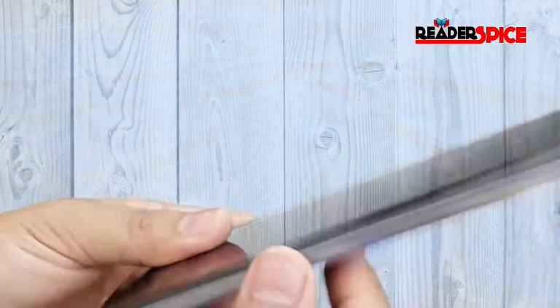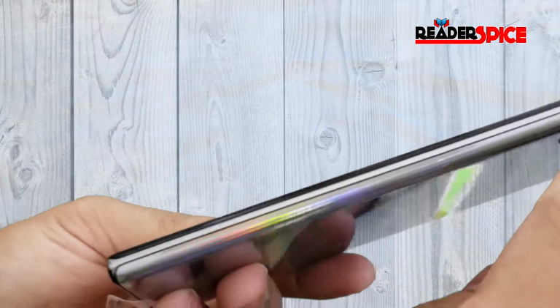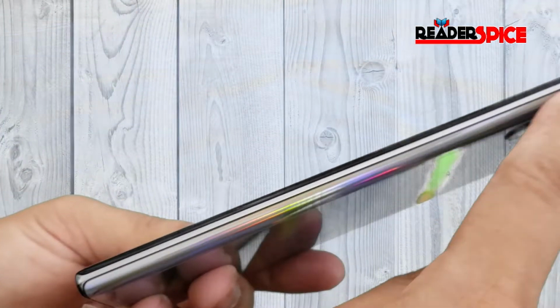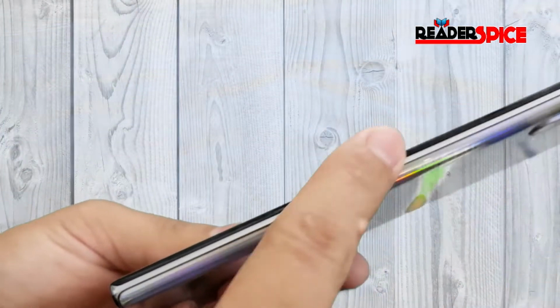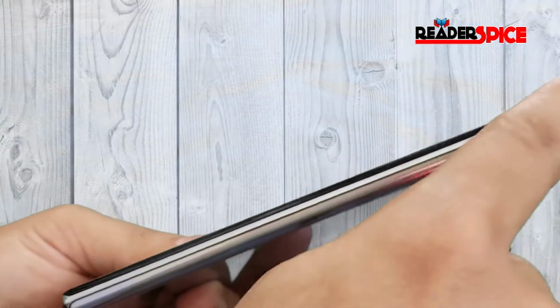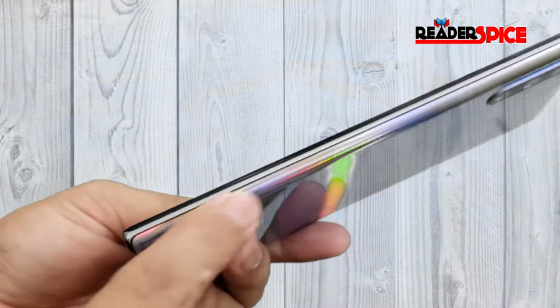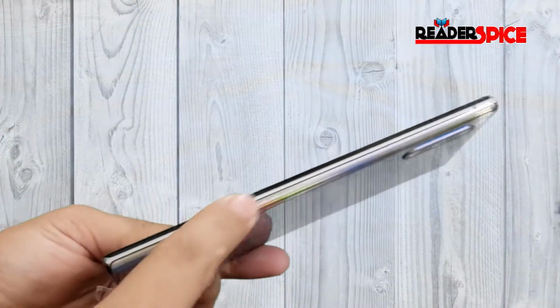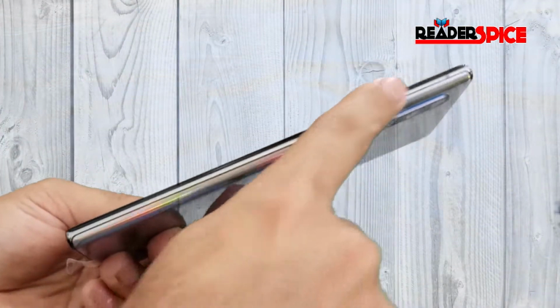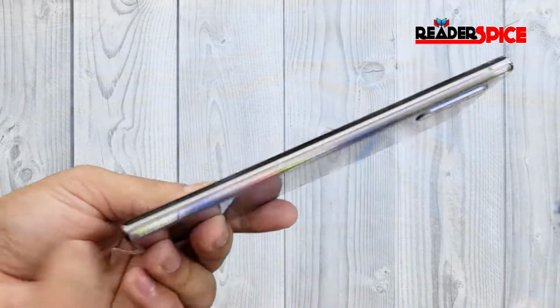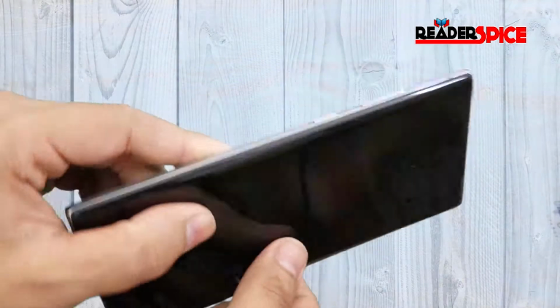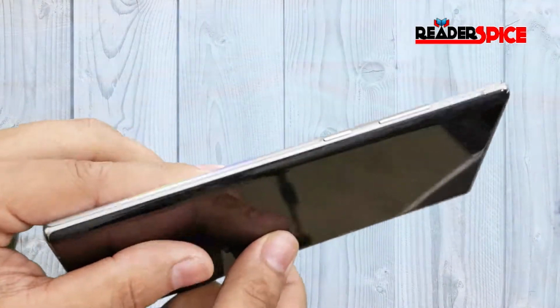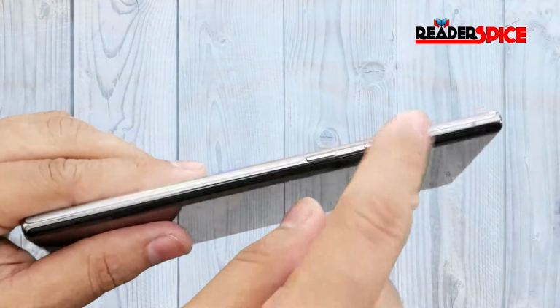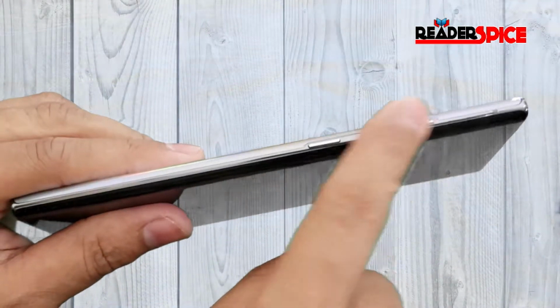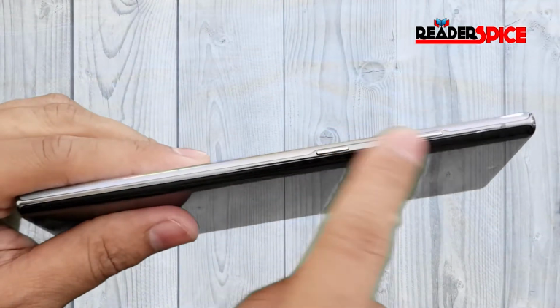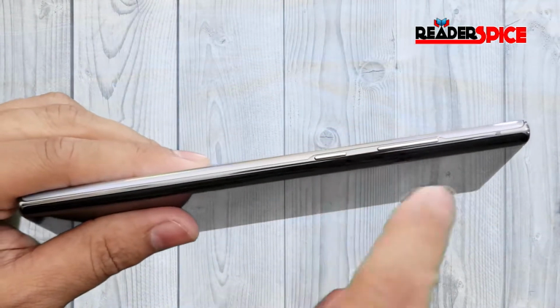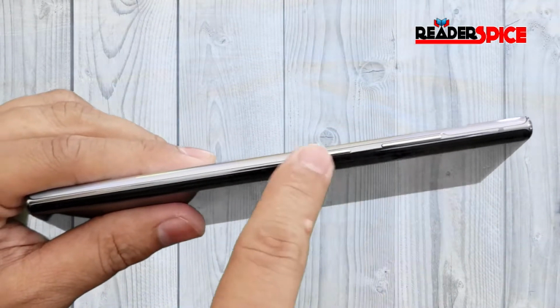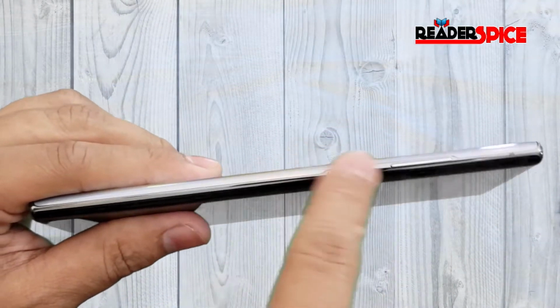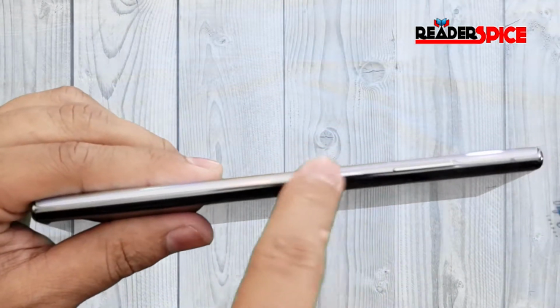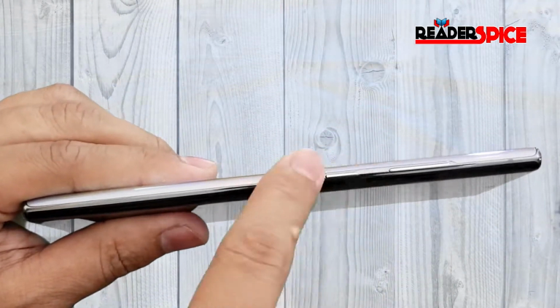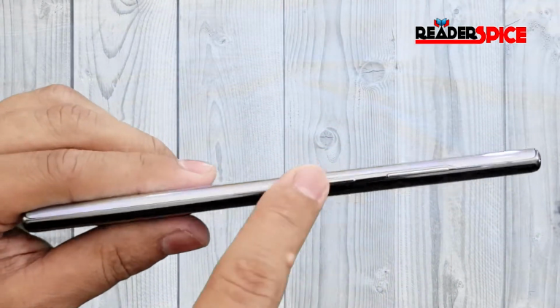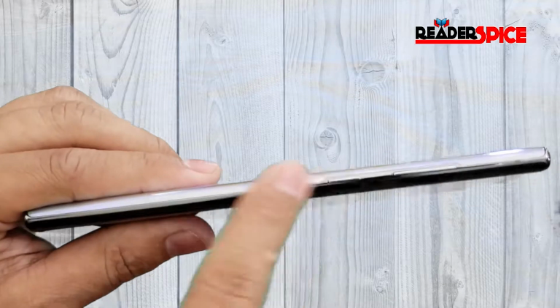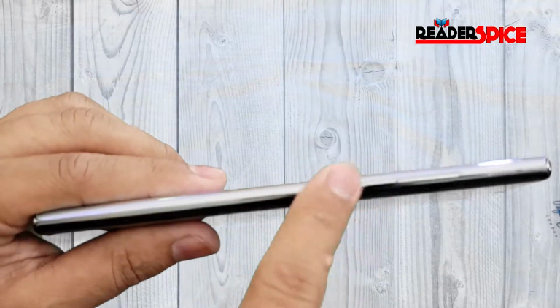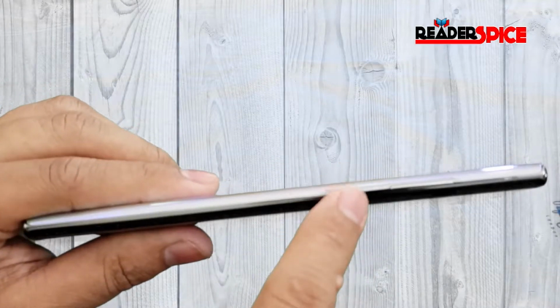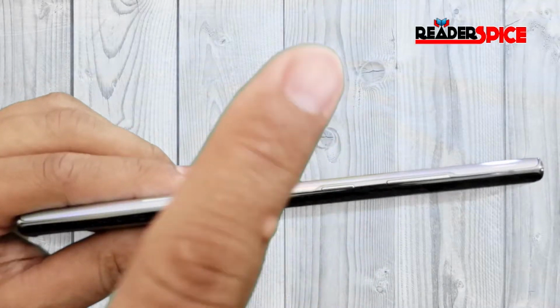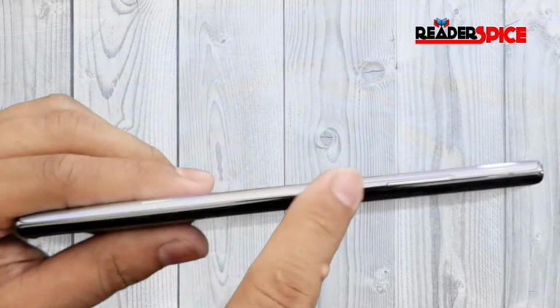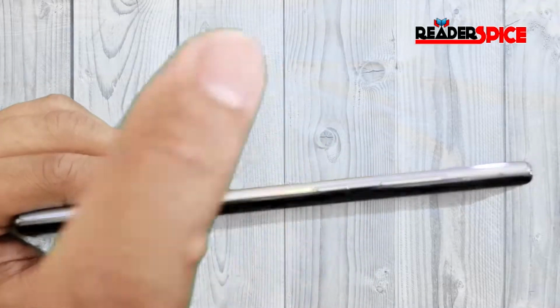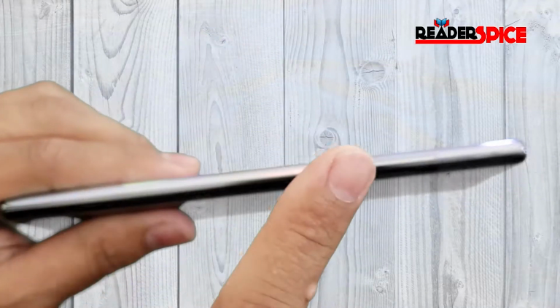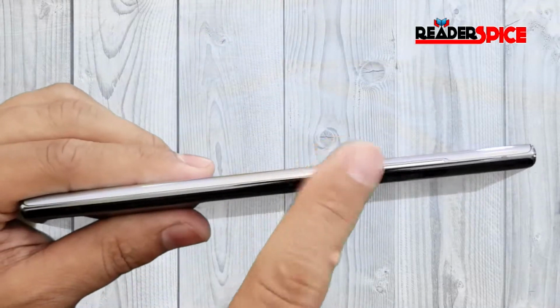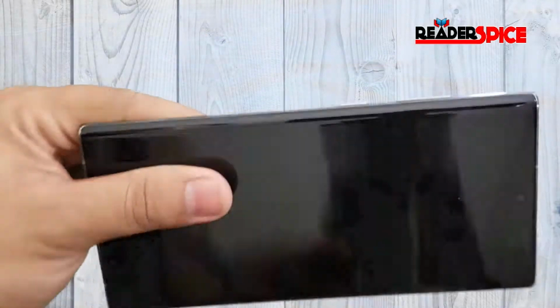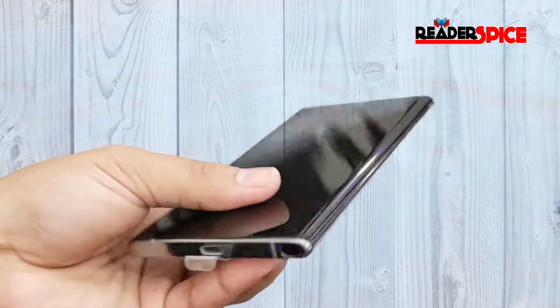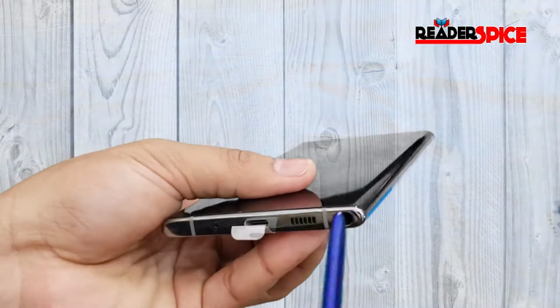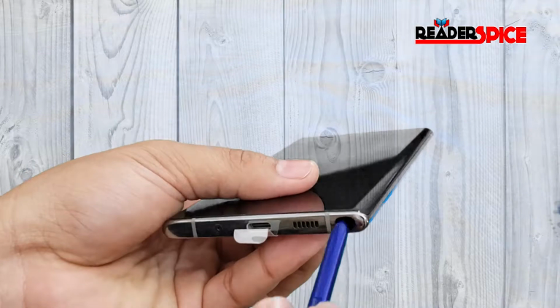There's nothing on the right-hand side — no buttons there. On the left side there's a volume rocker and a dedicated power button, plus a Bixby button that you can double-tap for the camera. You can also change the settings for that button.